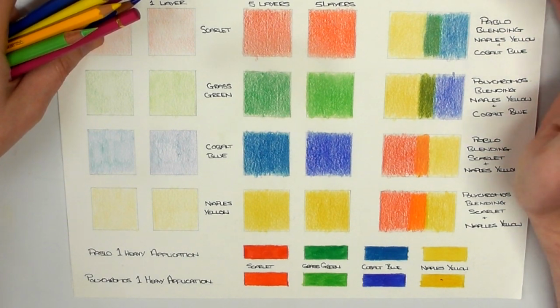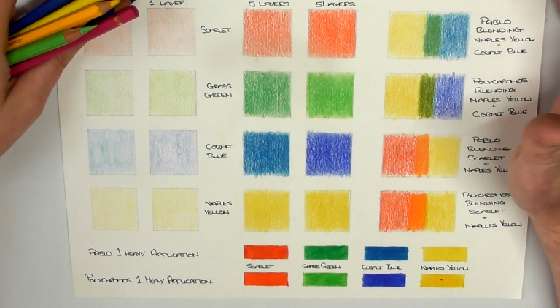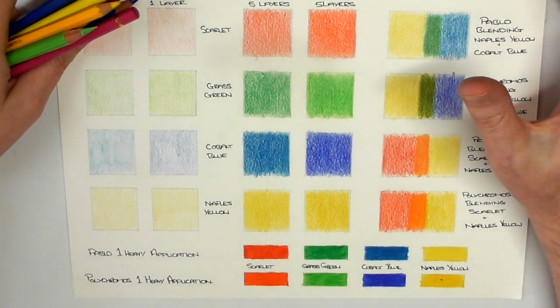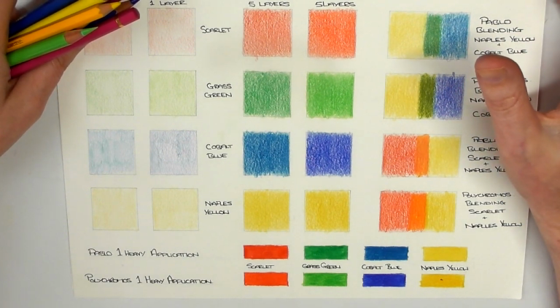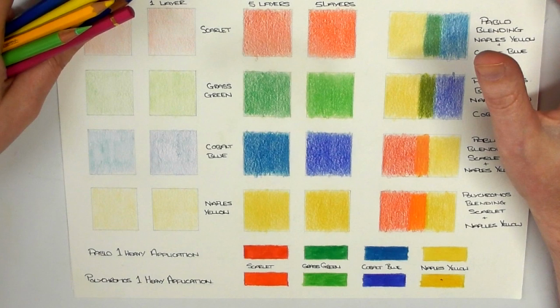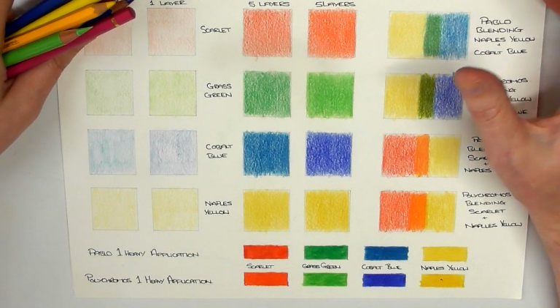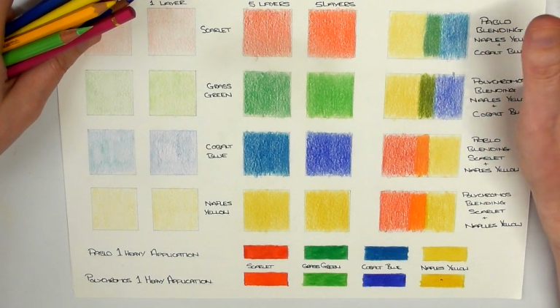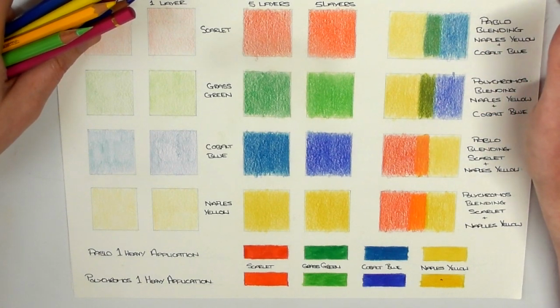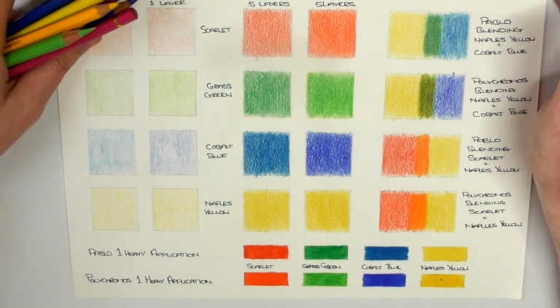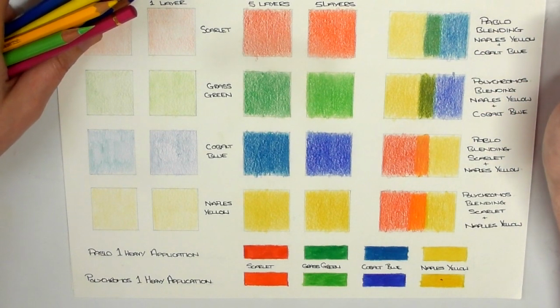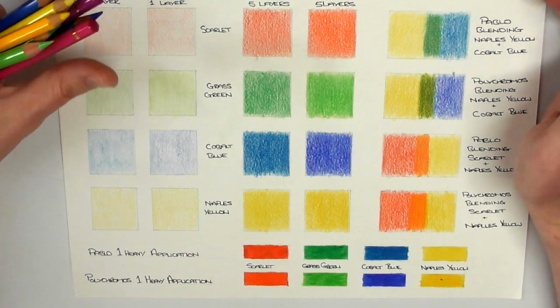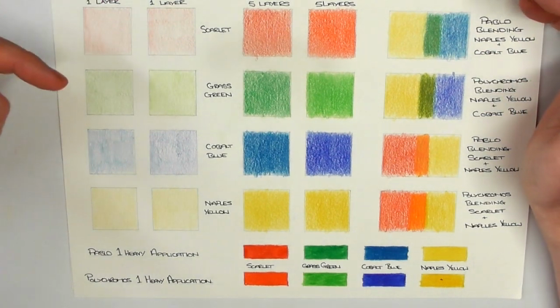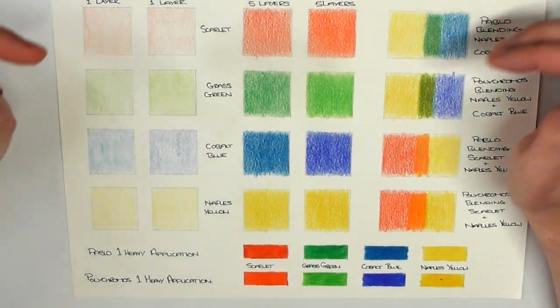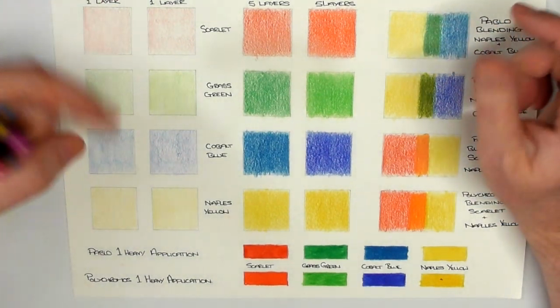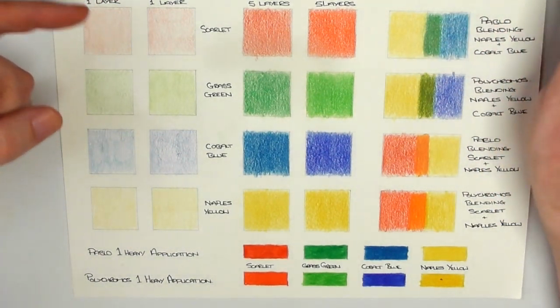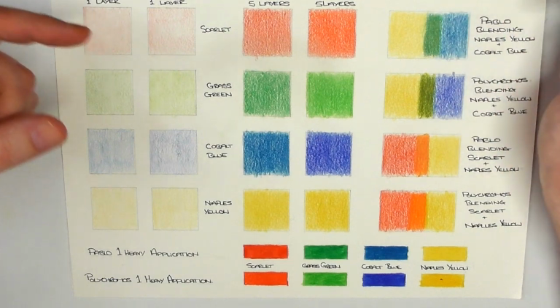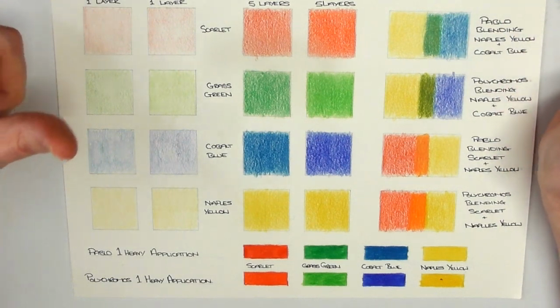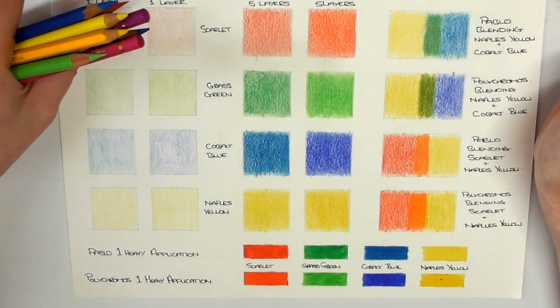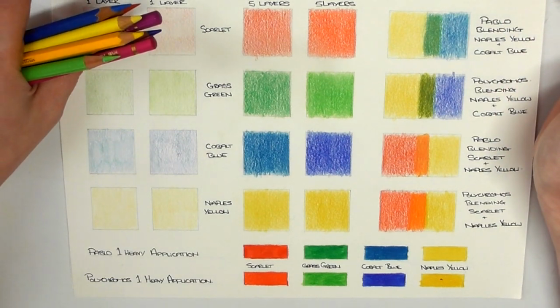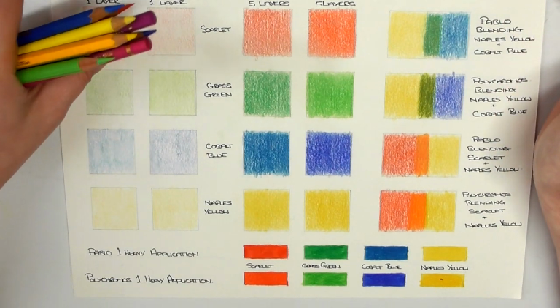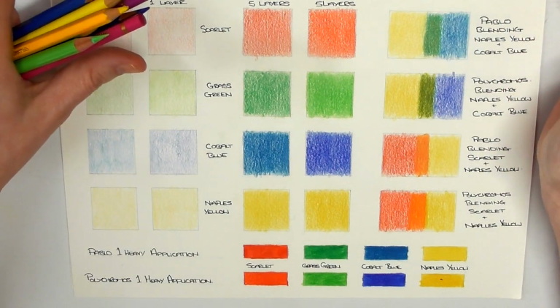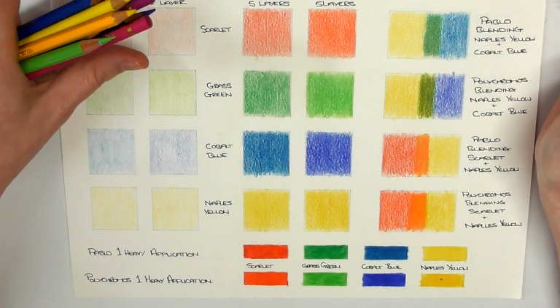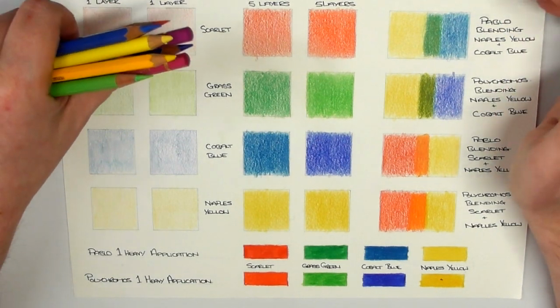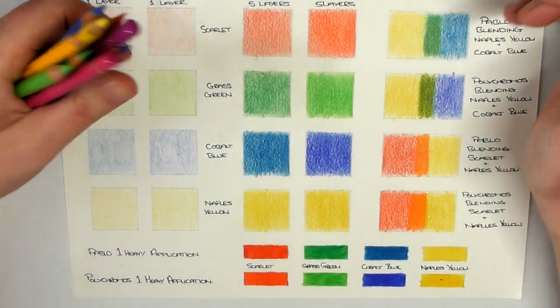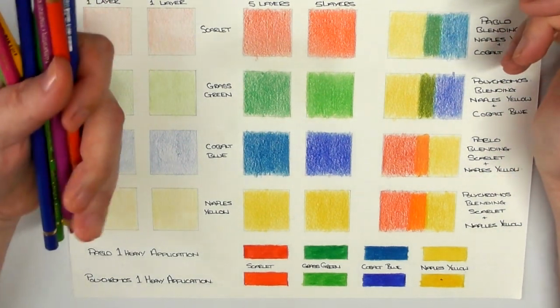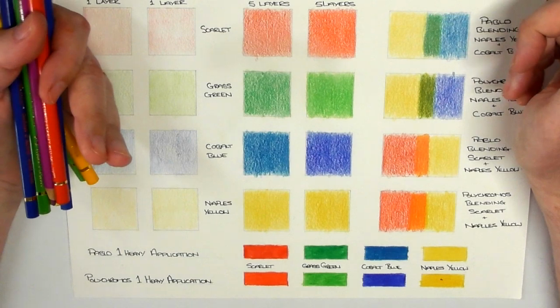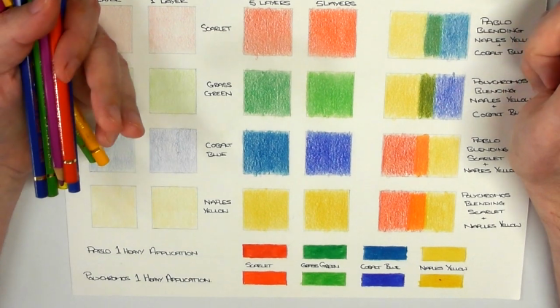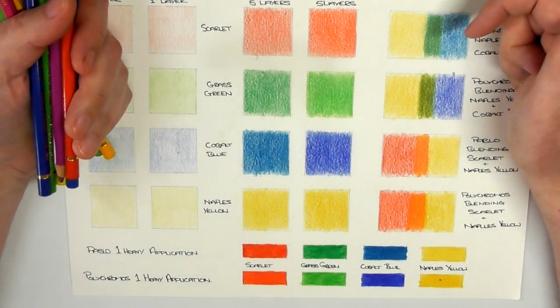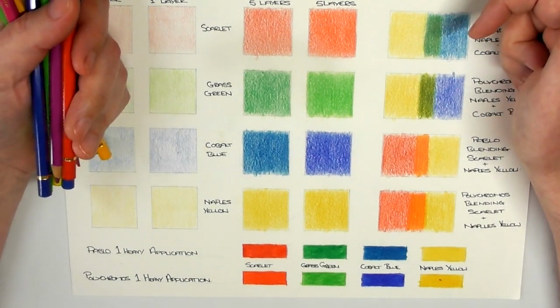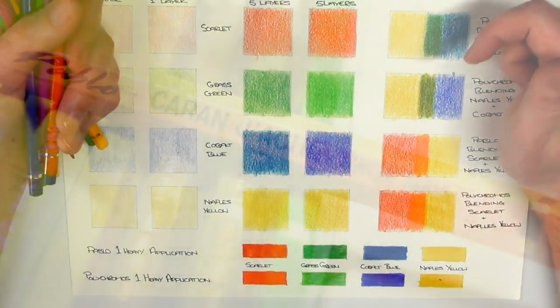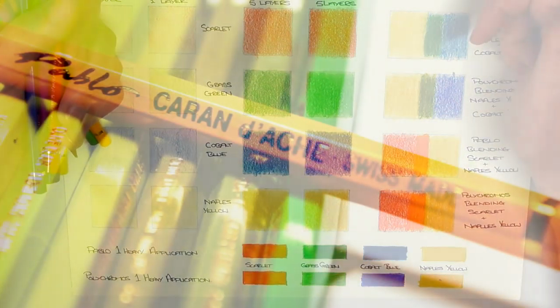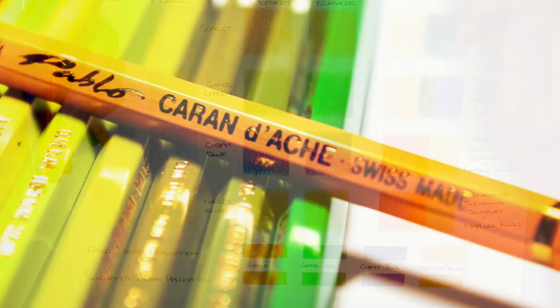Both of them I think are Derwent based. I'm always talking about doing comparison videos because people are always asking me which pencil is better. So I finally got around to doing one. This one is the Faber-Castell Polychromos against the Caran d'Ache Pablo.